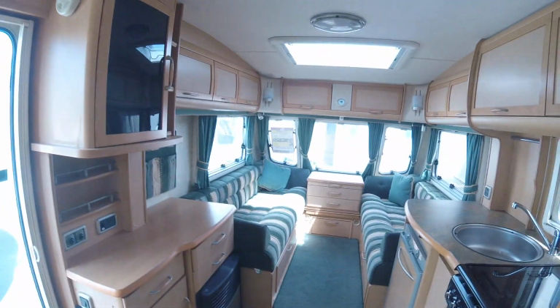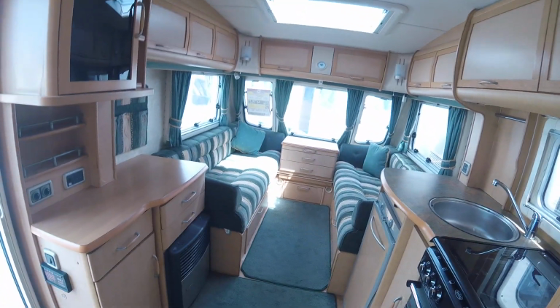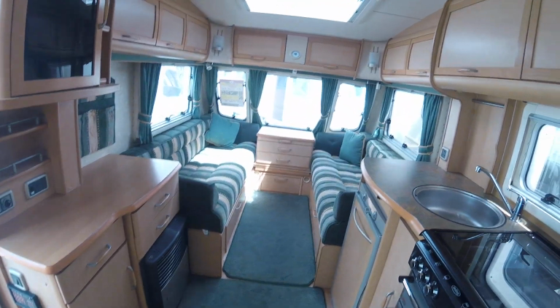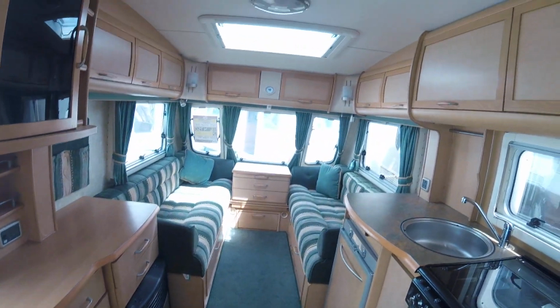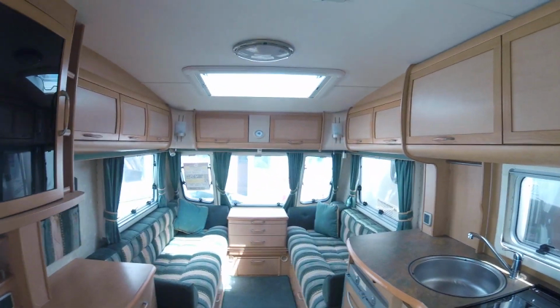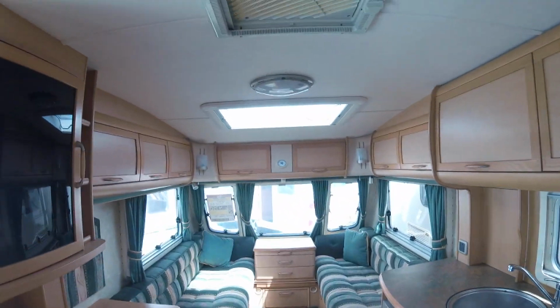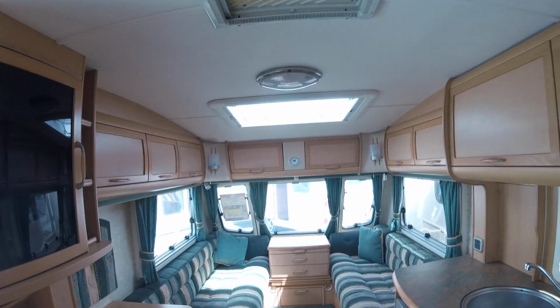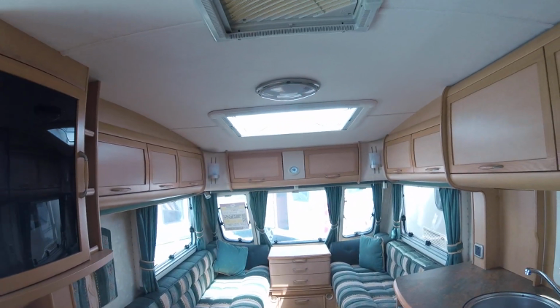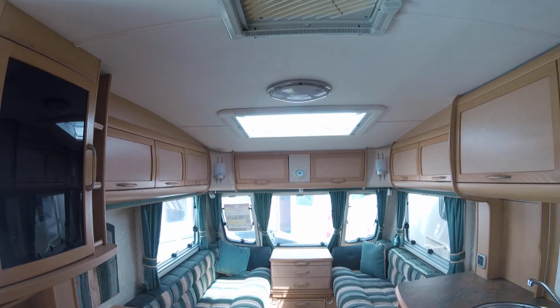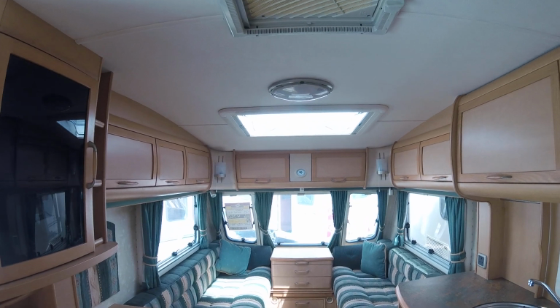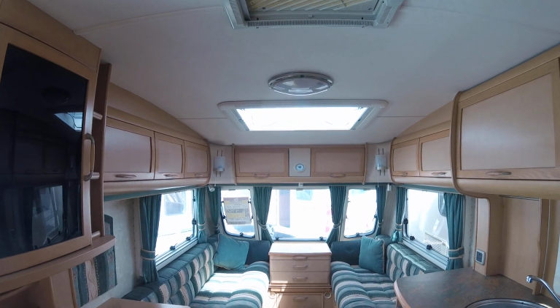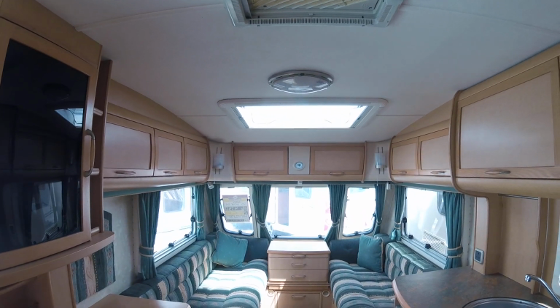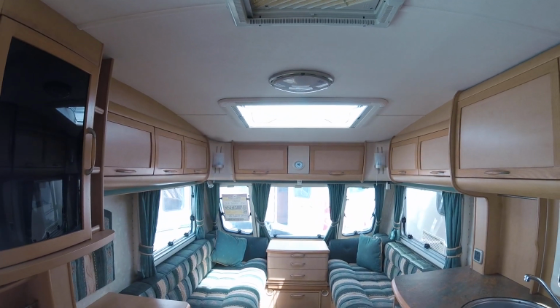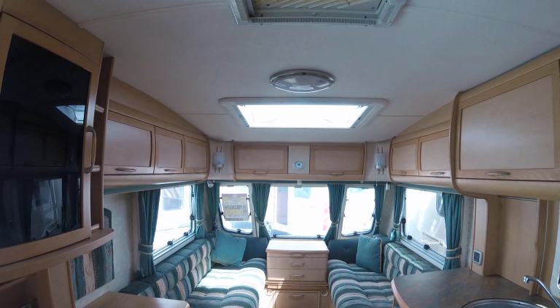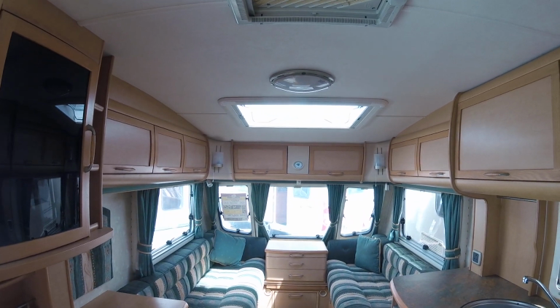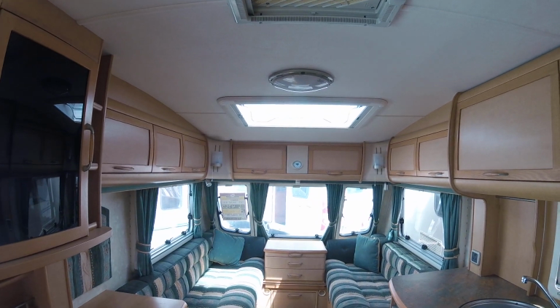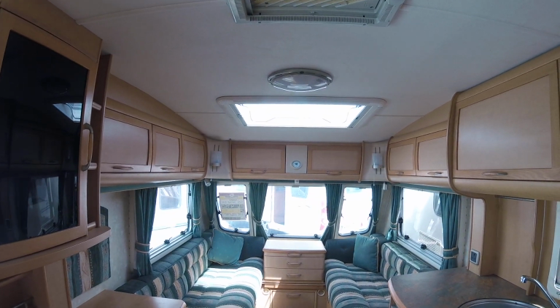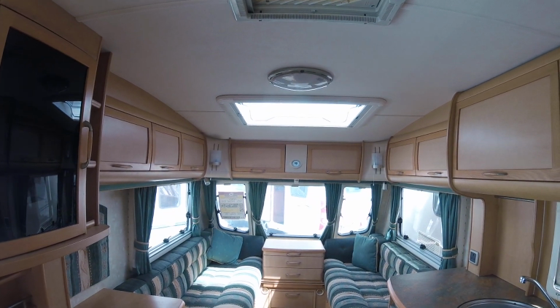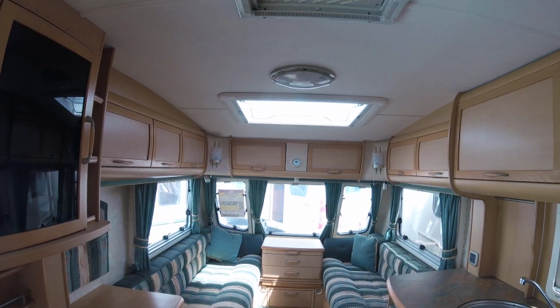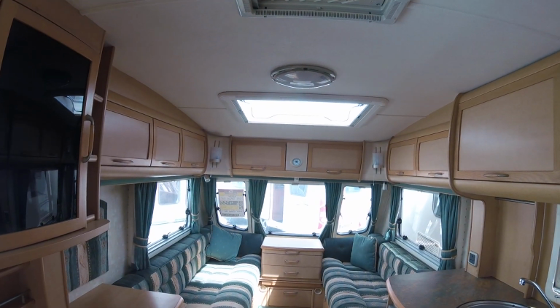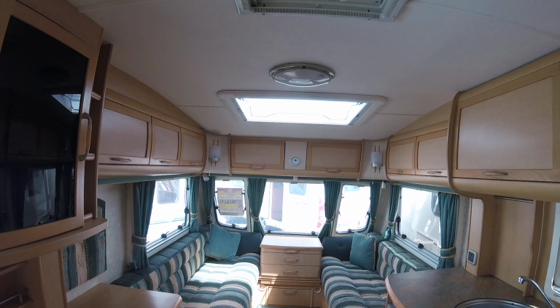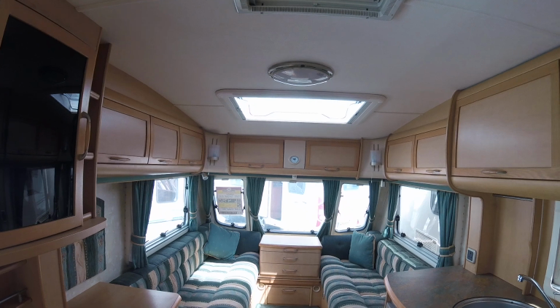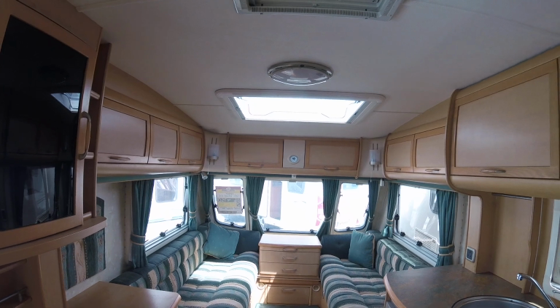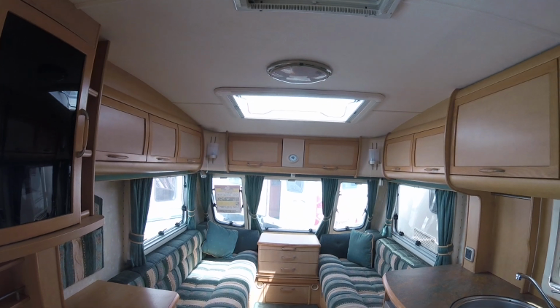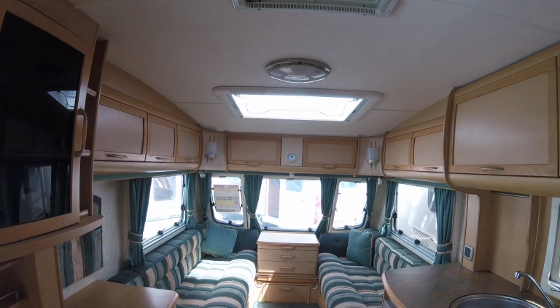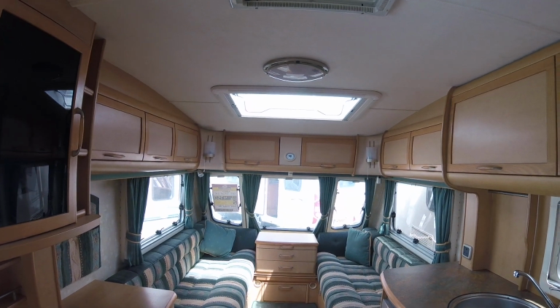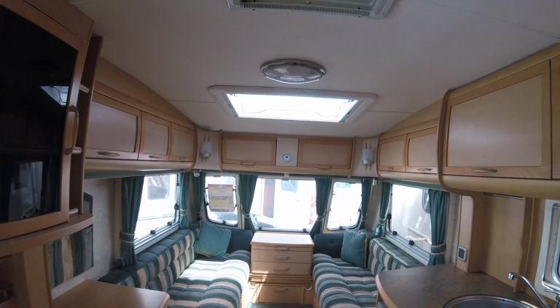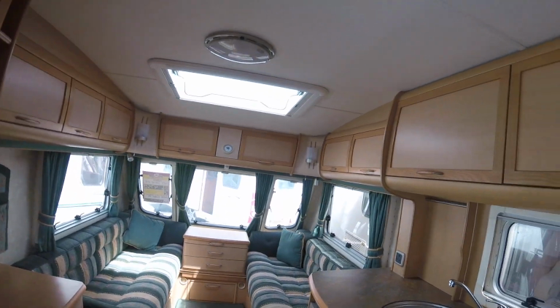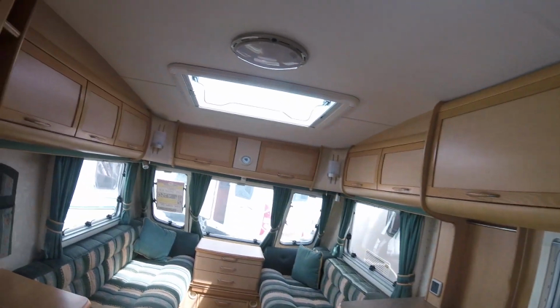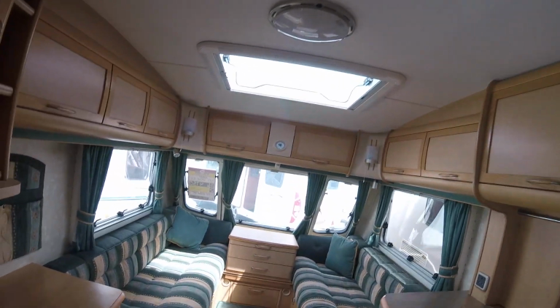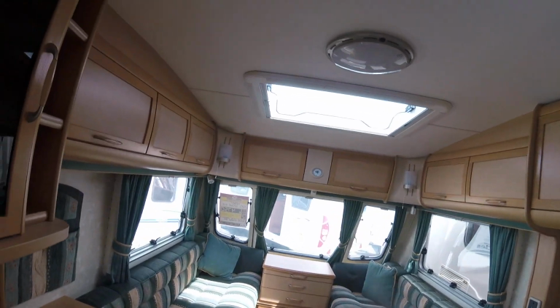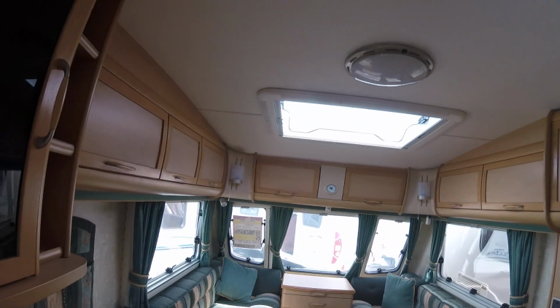This is a 2004 Abbey GTS Vogue 215 available right now at the Caravan Company in Northamptonshire. Give us a call on 01933 682 888 to discuss your requirements further.